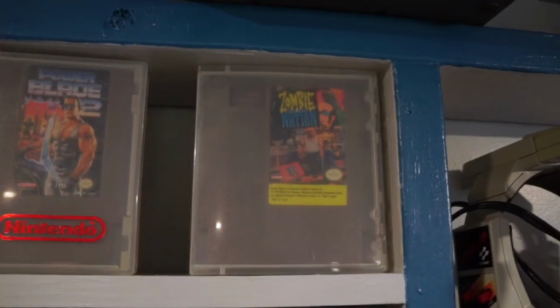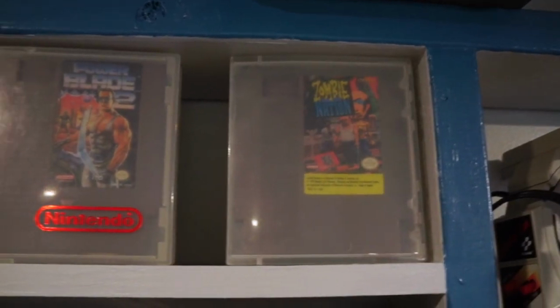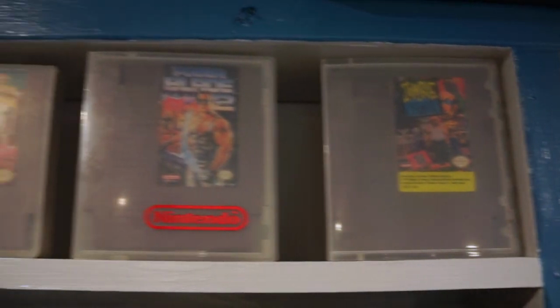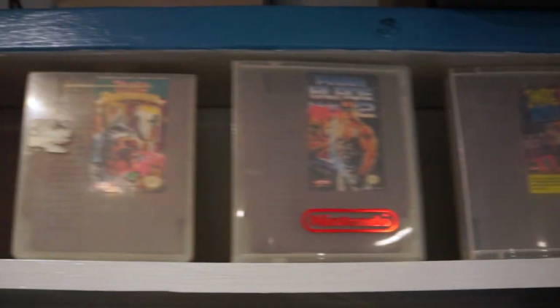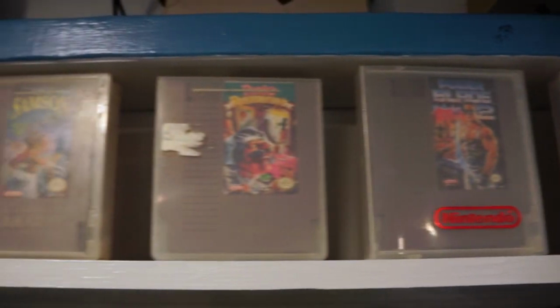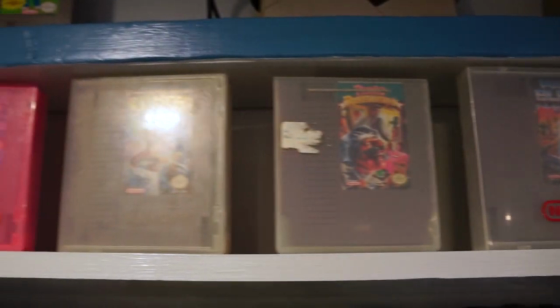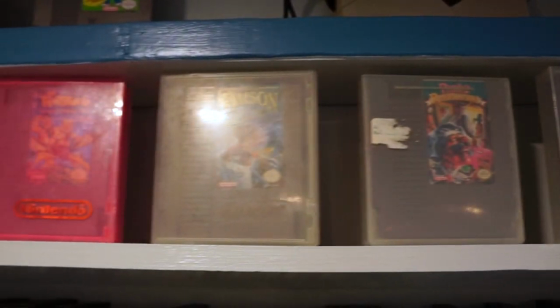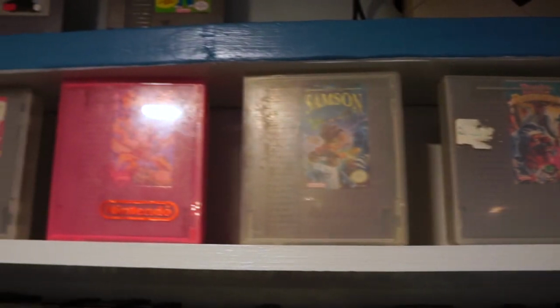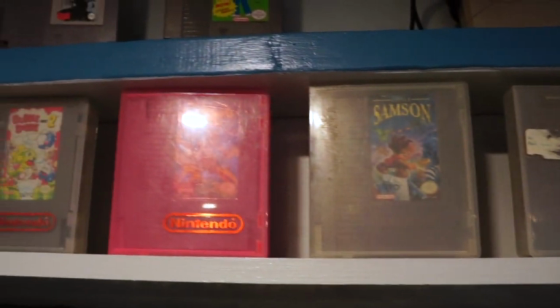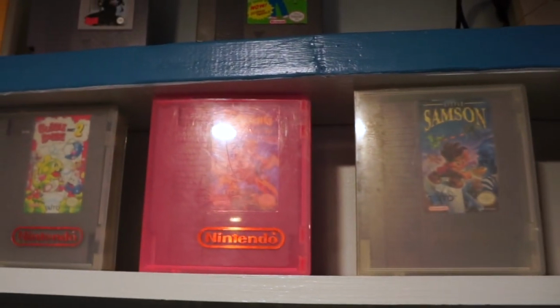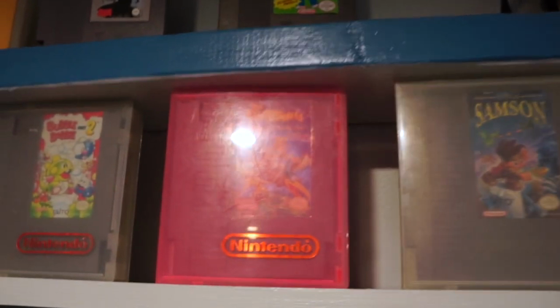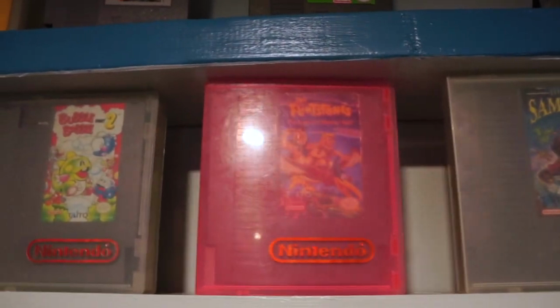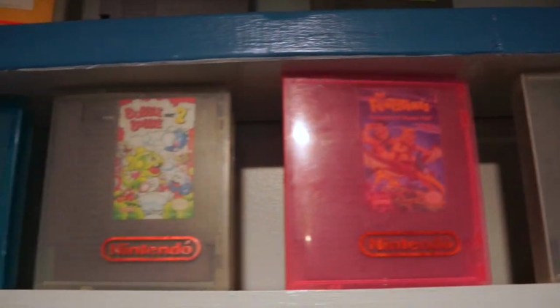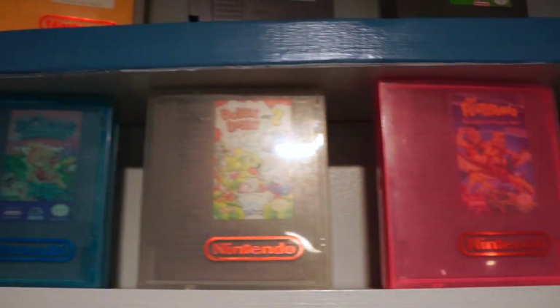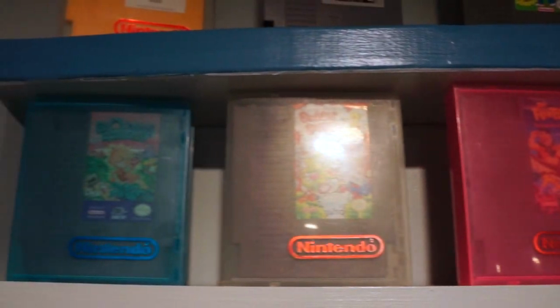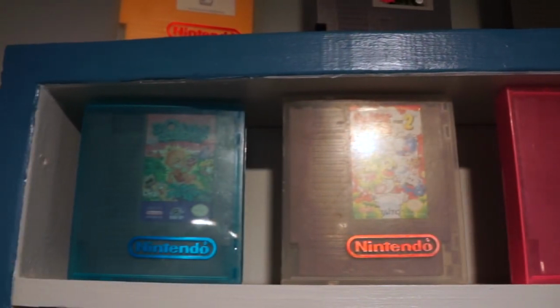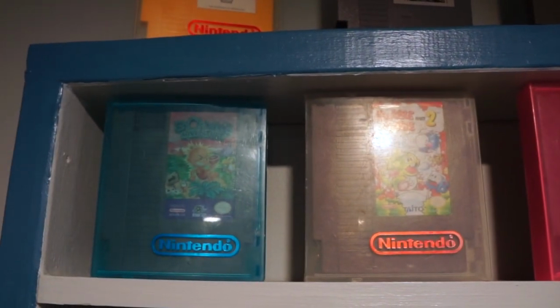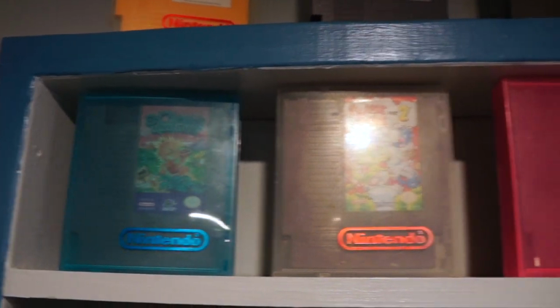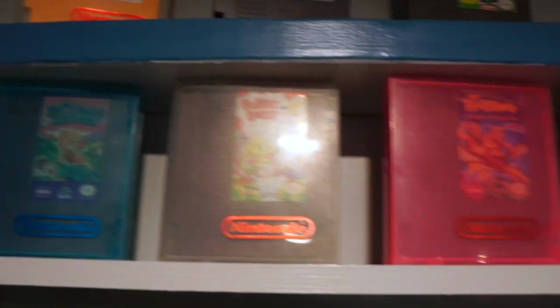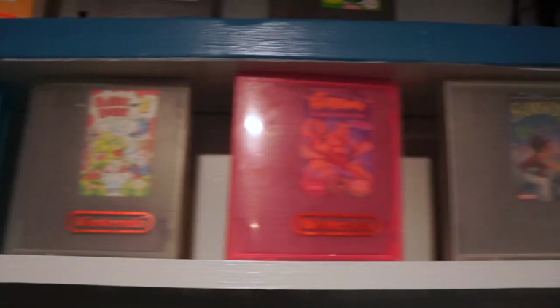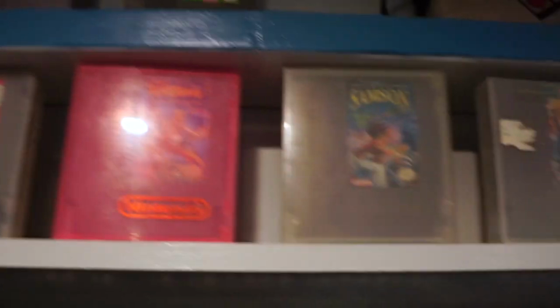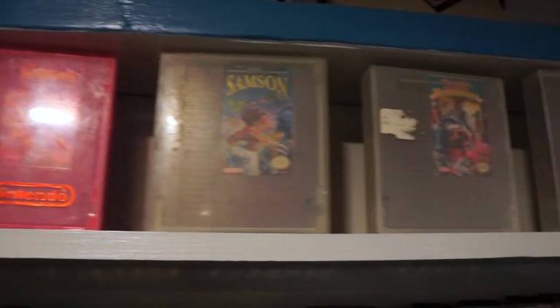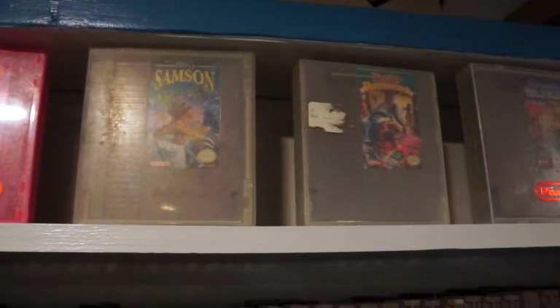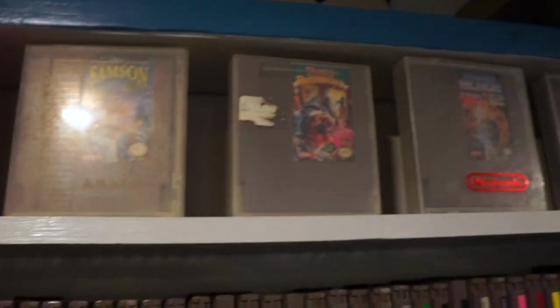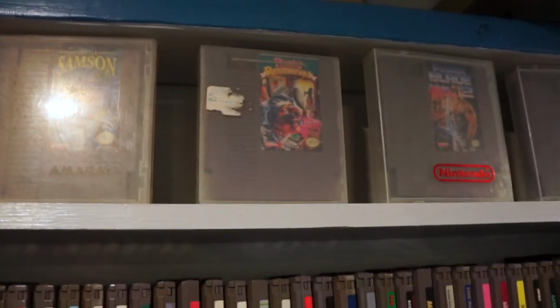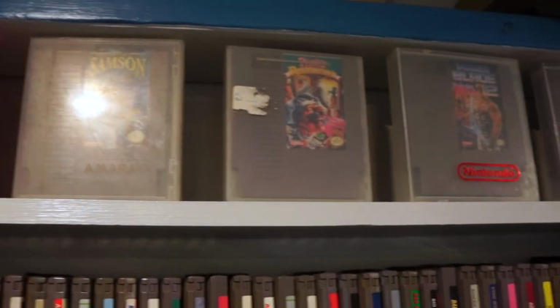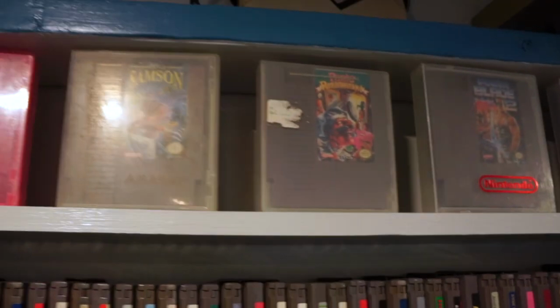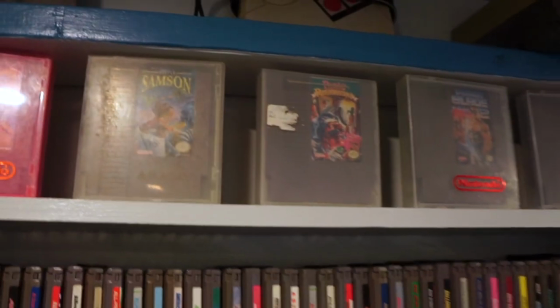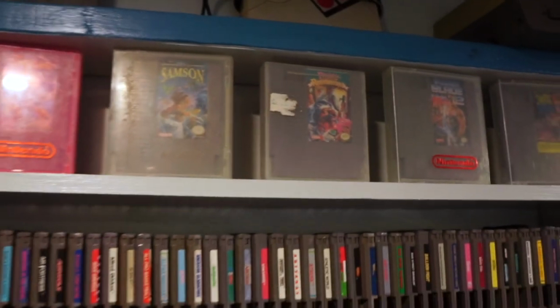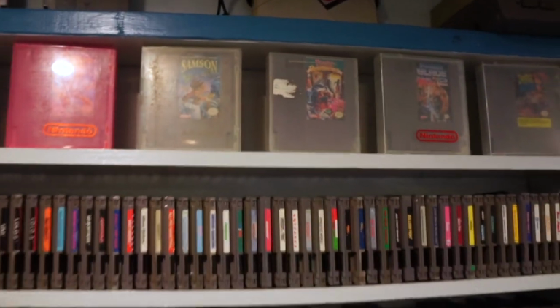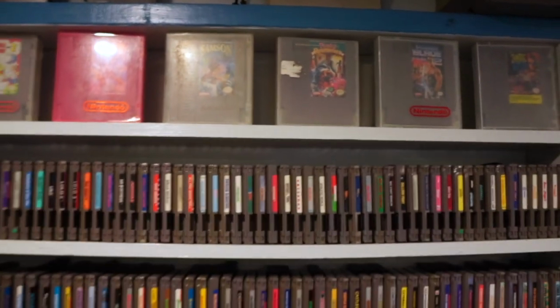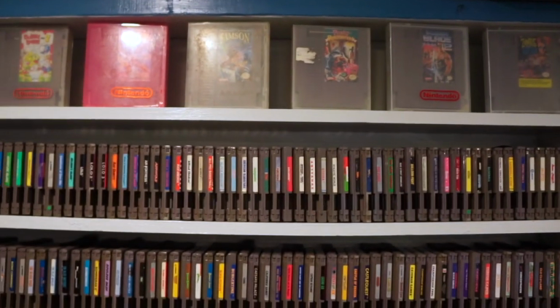These games are super expensive, and while I keep them separate to protect them, I honestly do play them from time to time, because other than maybe that Flintstones game, they're actually pretty fun. Plus, they're games — they're there to be played.